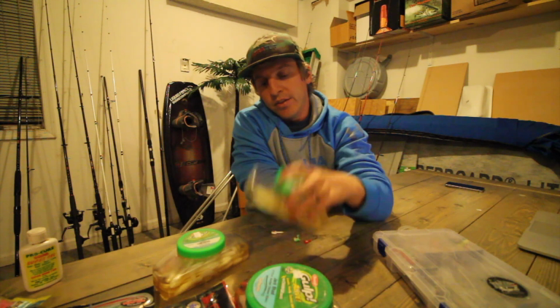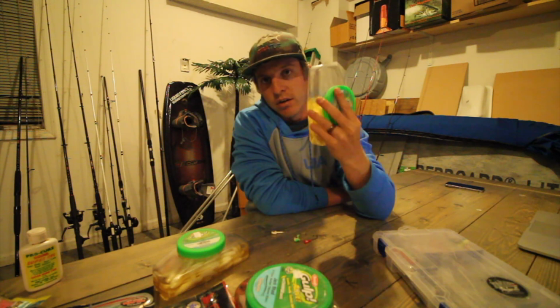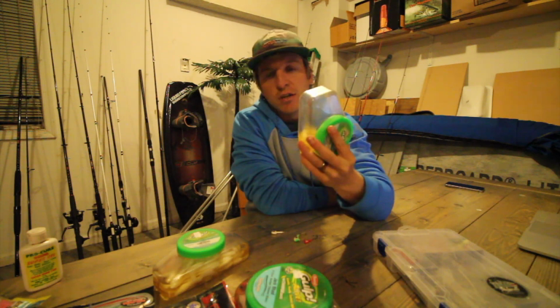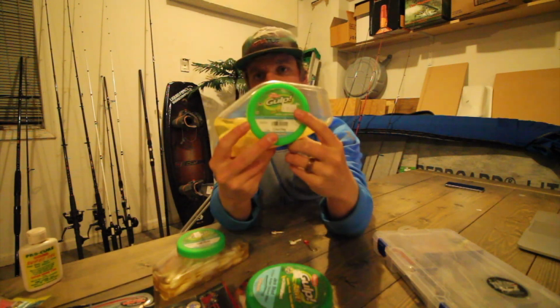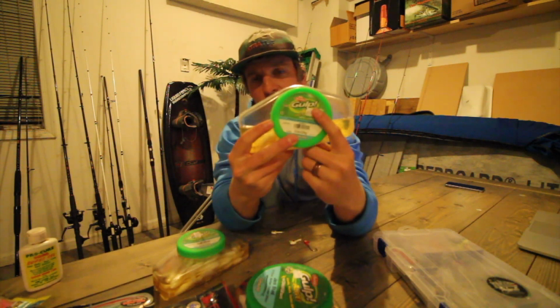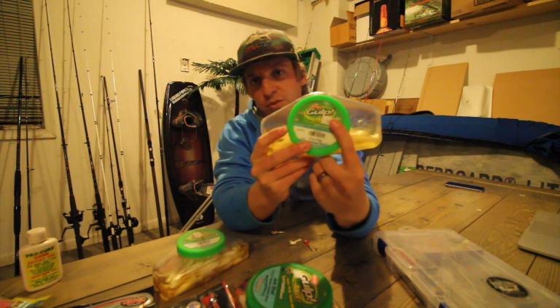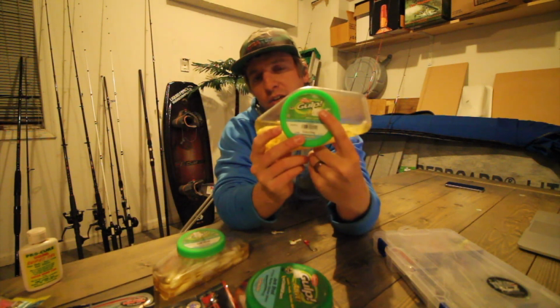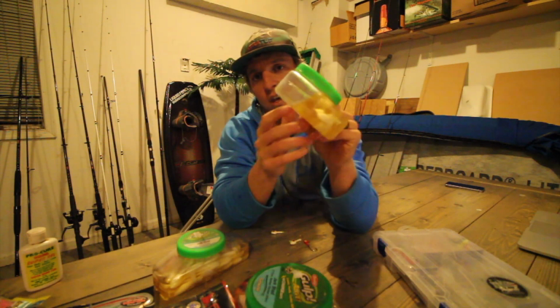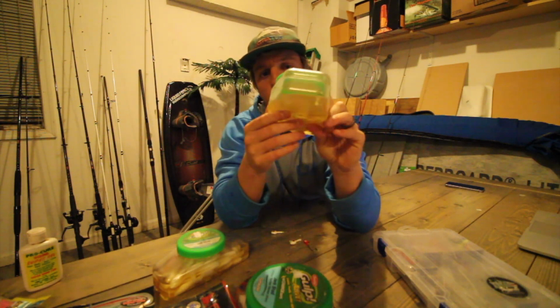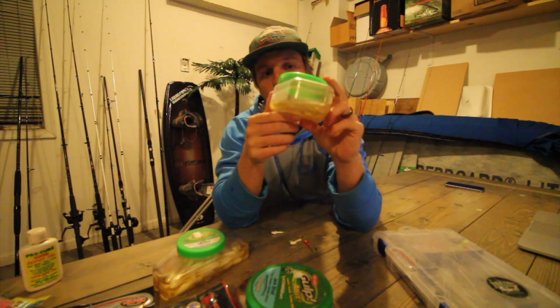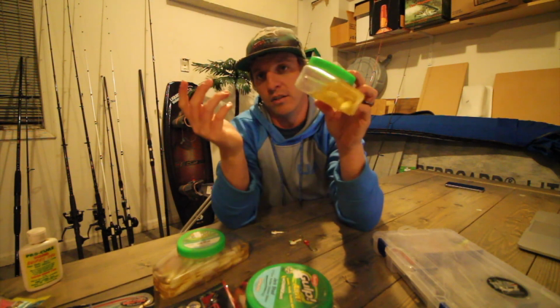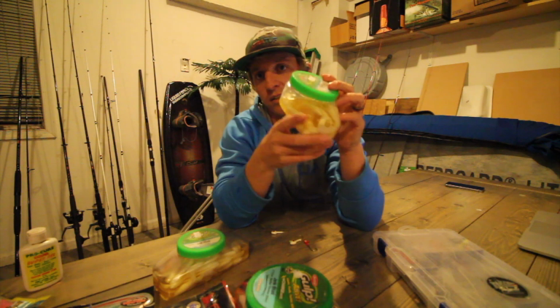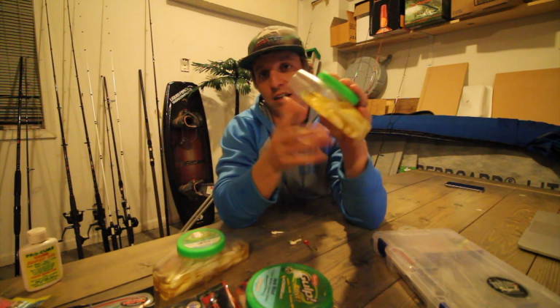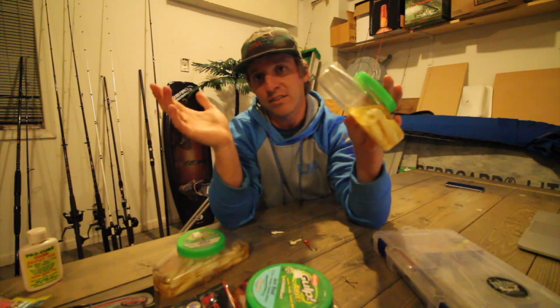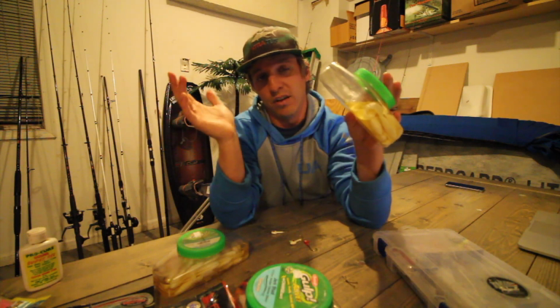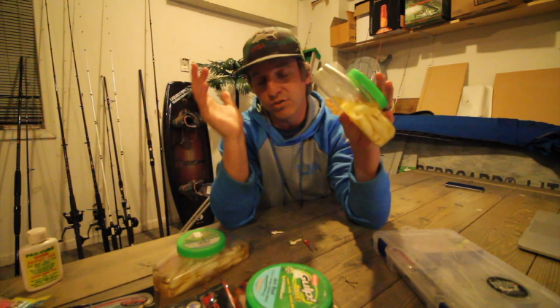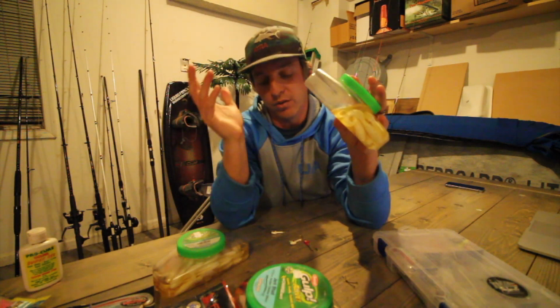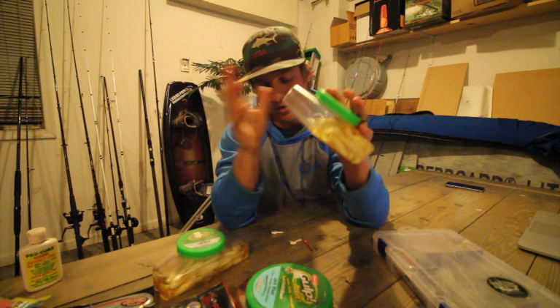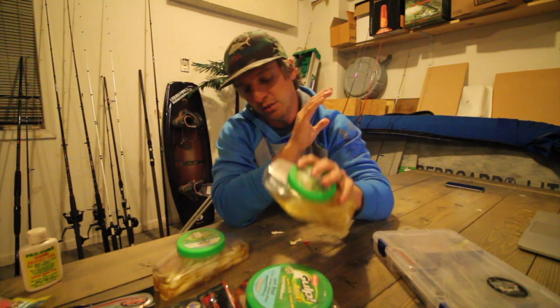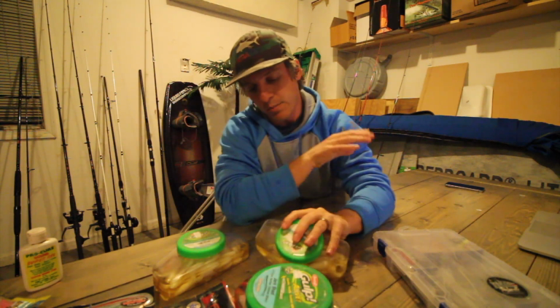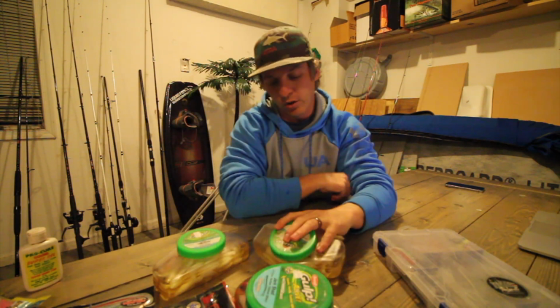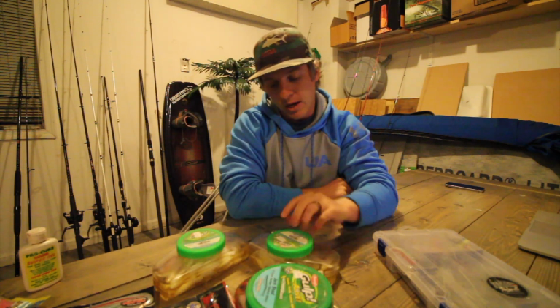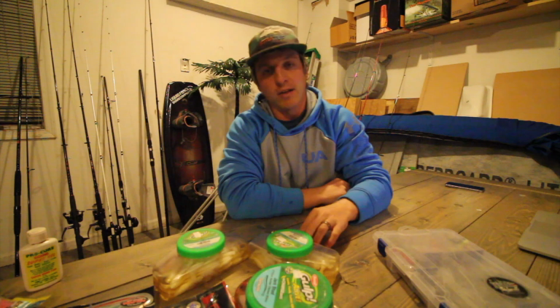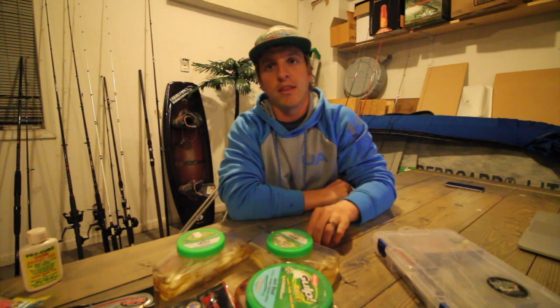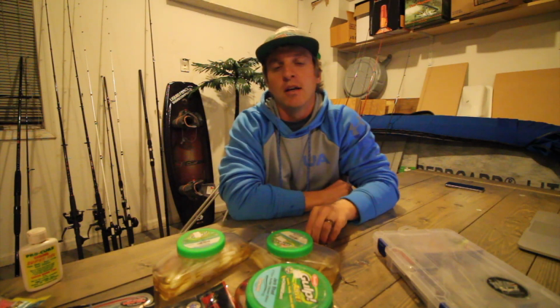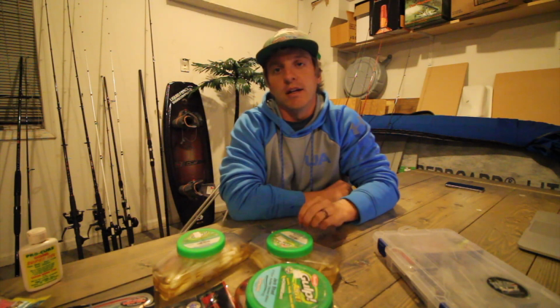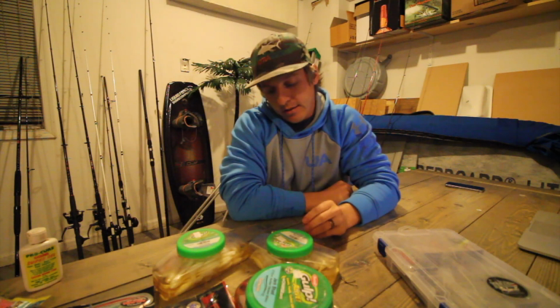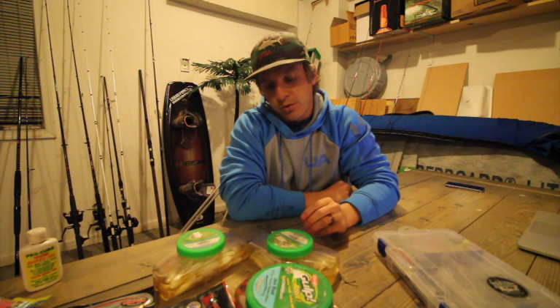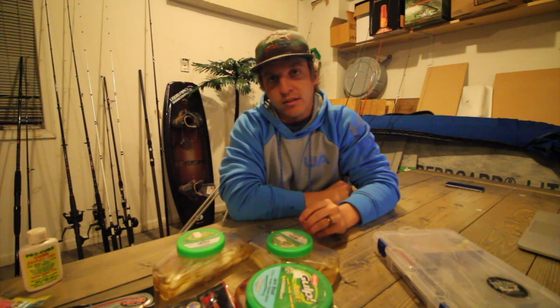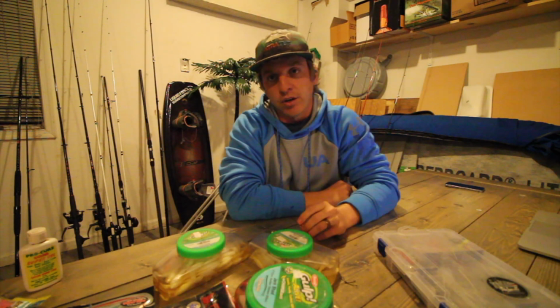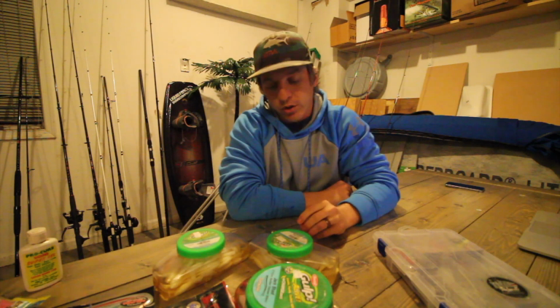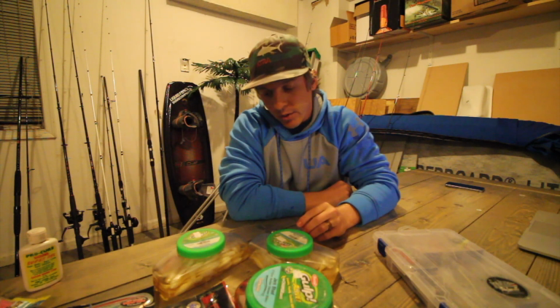These are not cheap — this one right here is actually $20. I'm not endorsed by Berkley Gulp, I'm not sponsored by them, but I can tell you that it does work and it works very well. Pearl white works in essentially any different type of water for flounder.